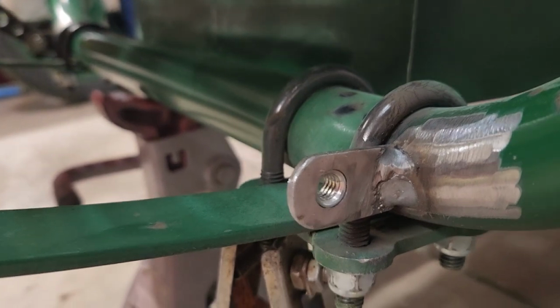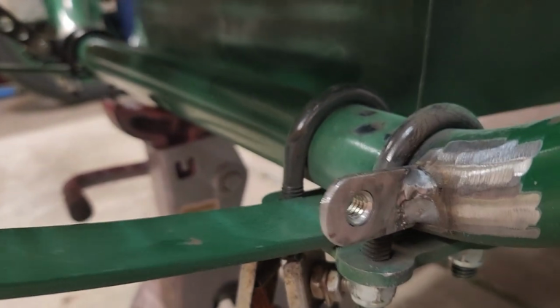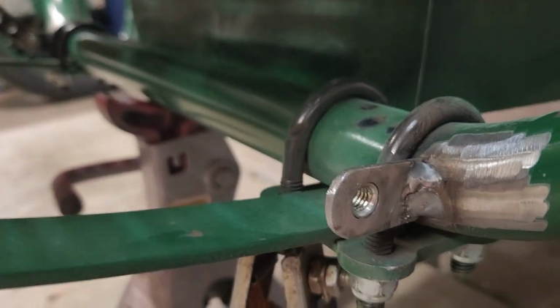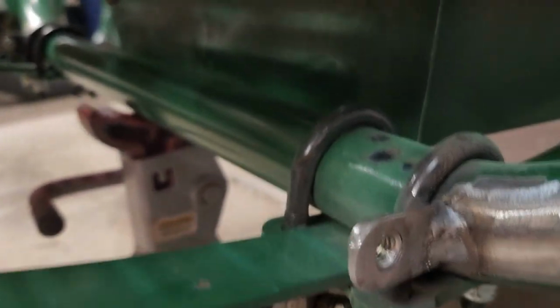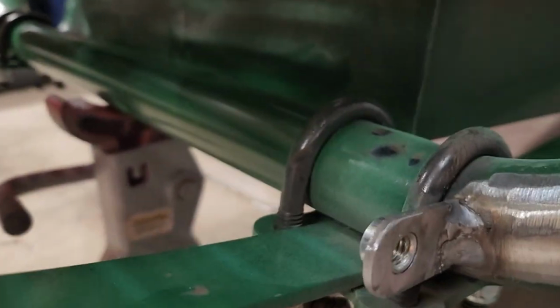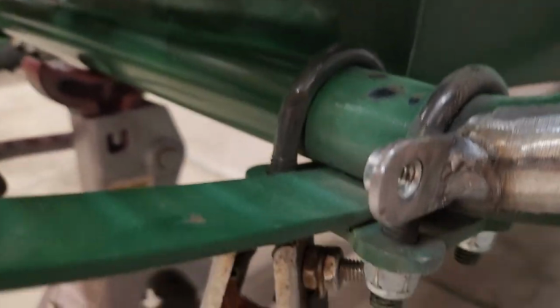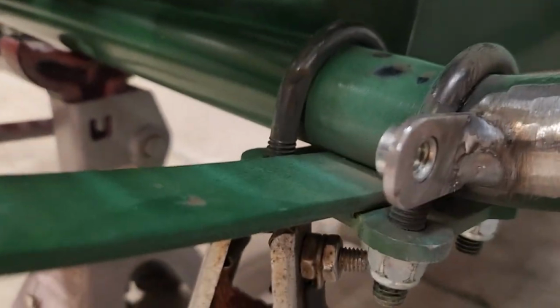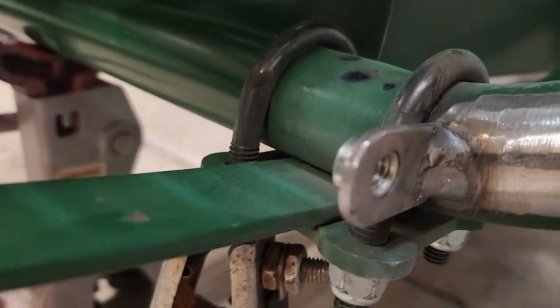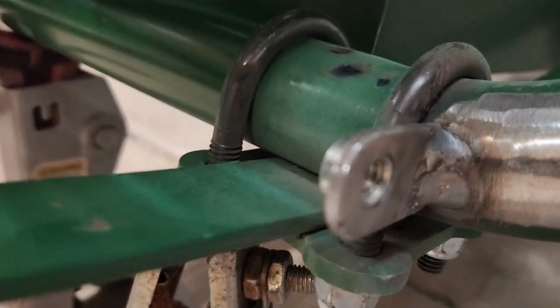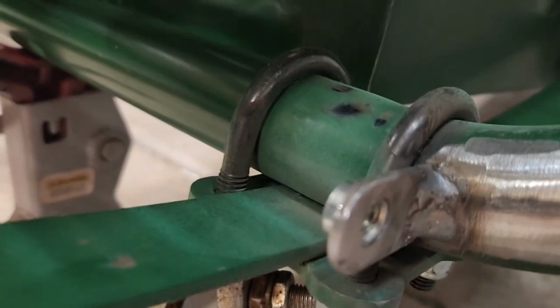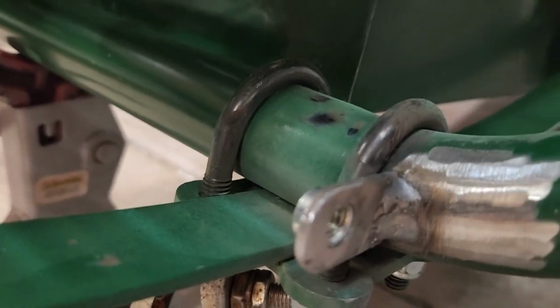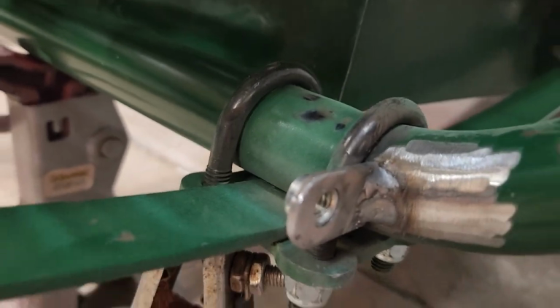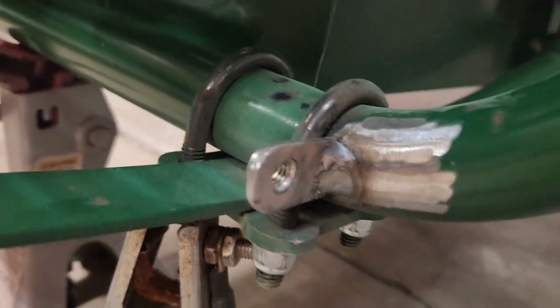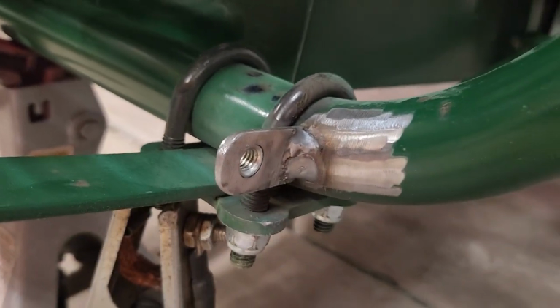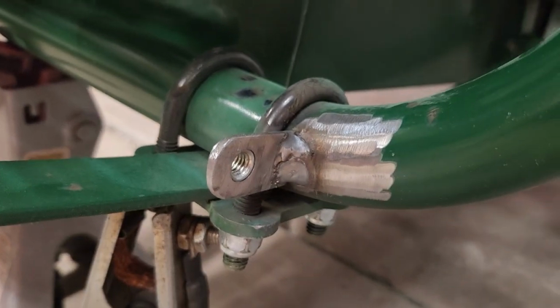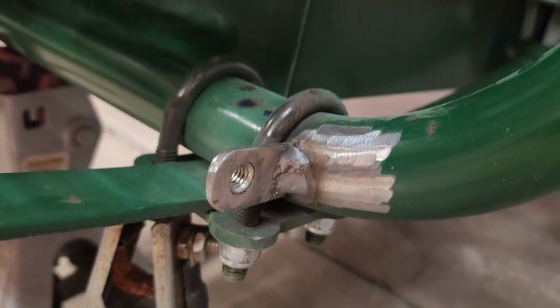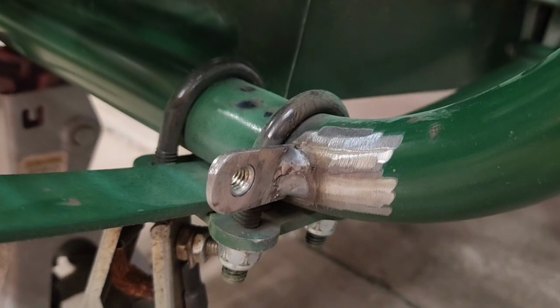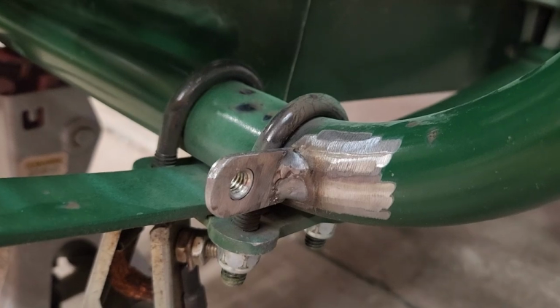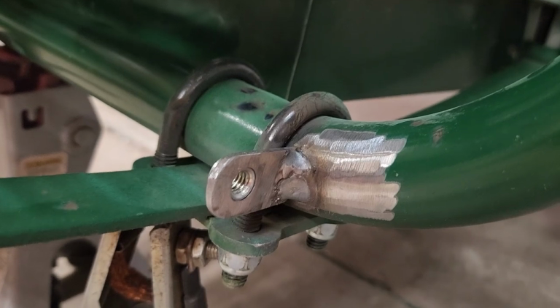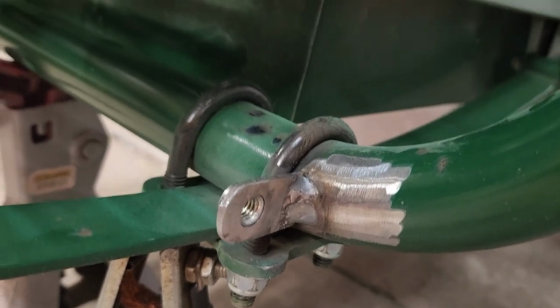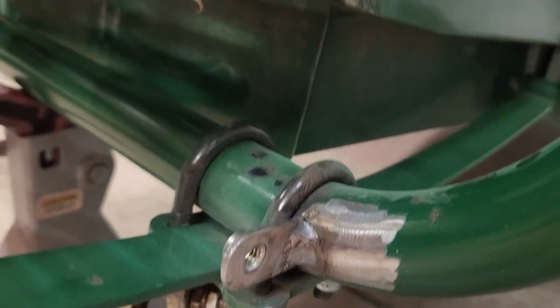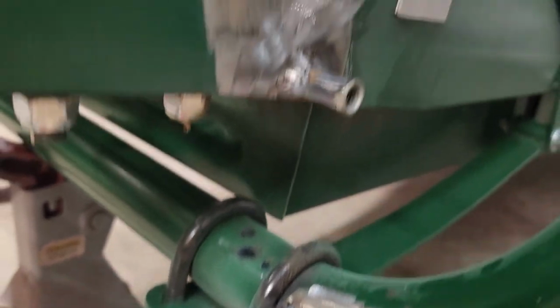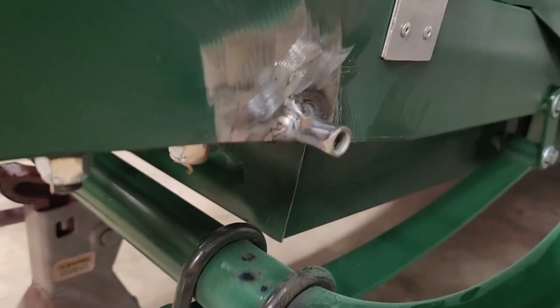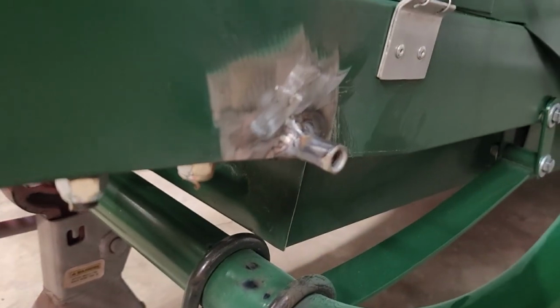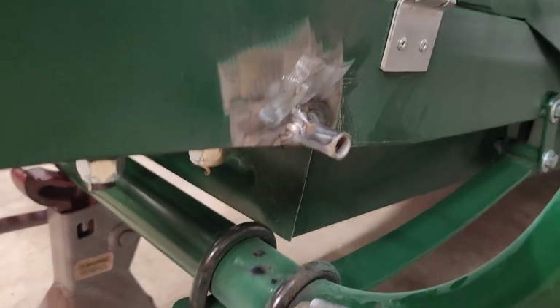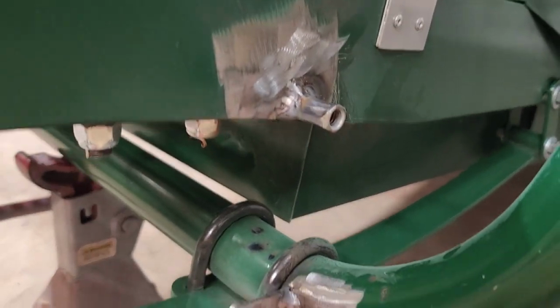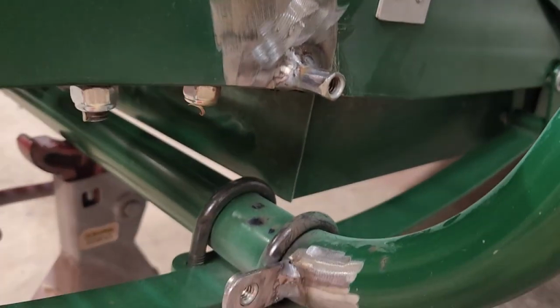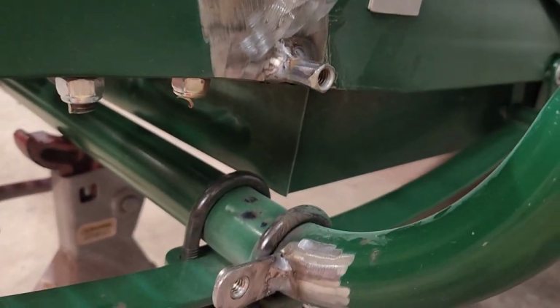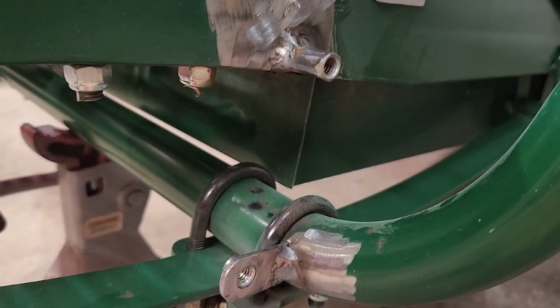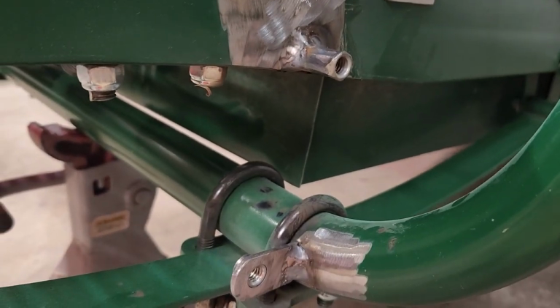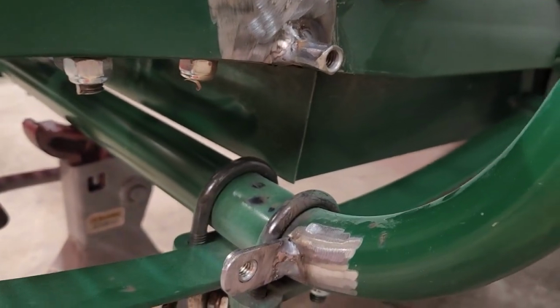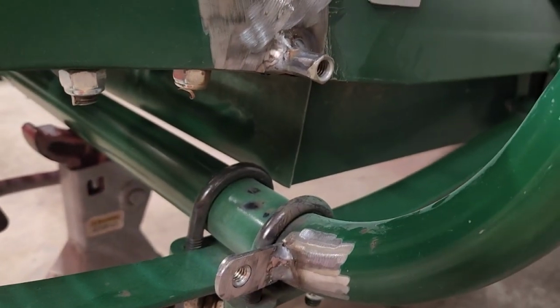Before I paint, I'll have to take some stuff apart. Coming together pretty good — just one more tab to weld on and we're all done.